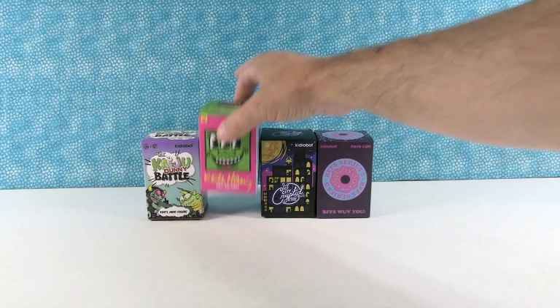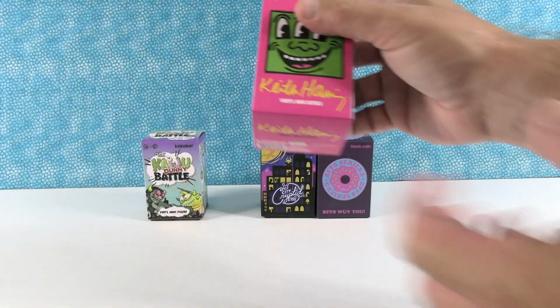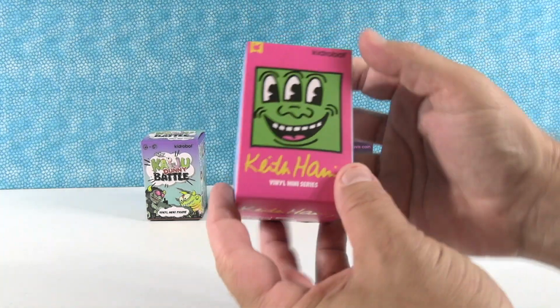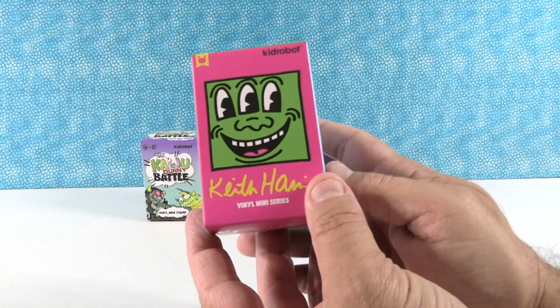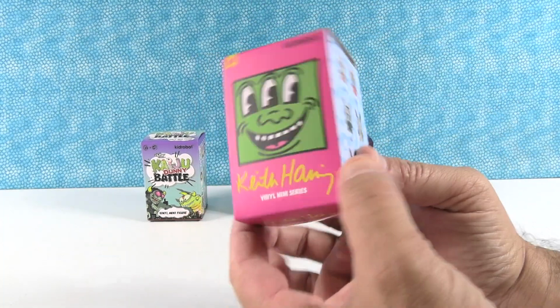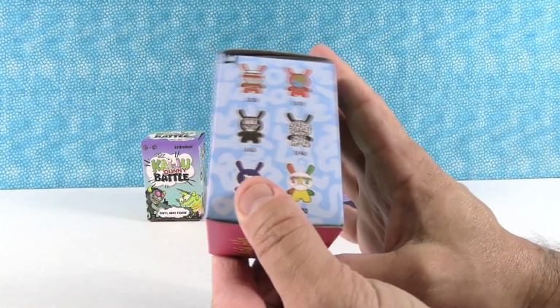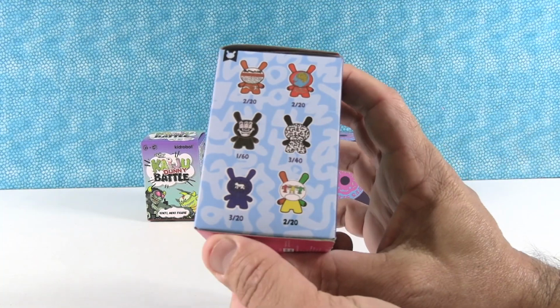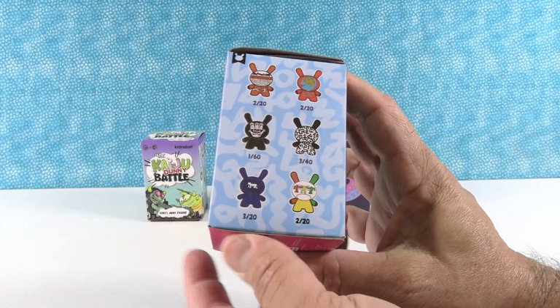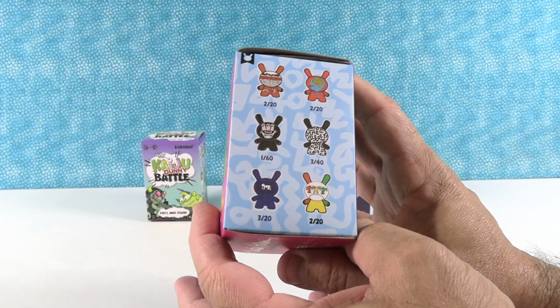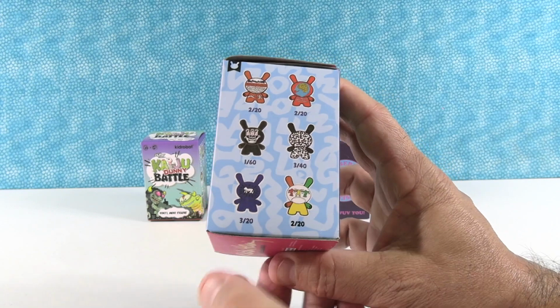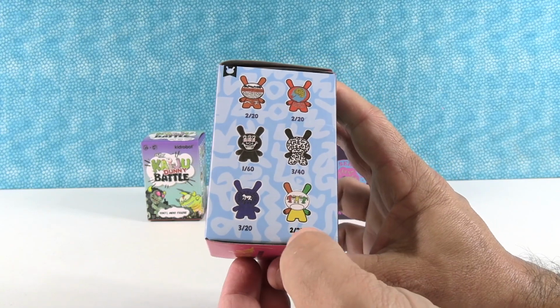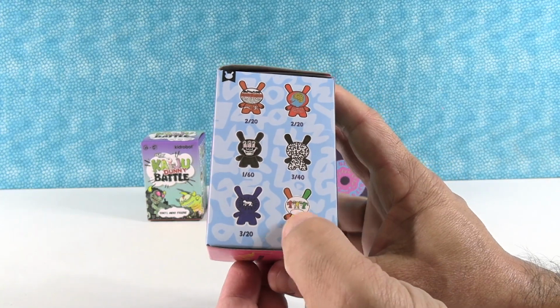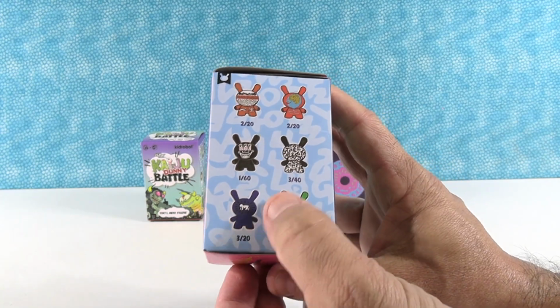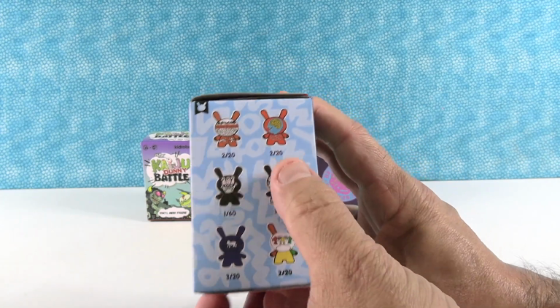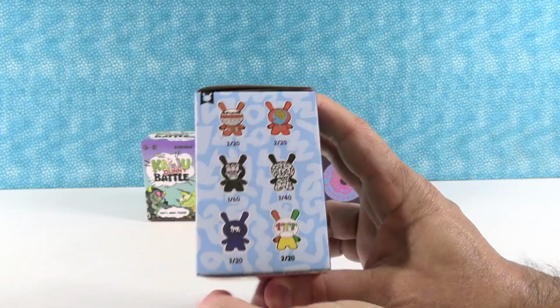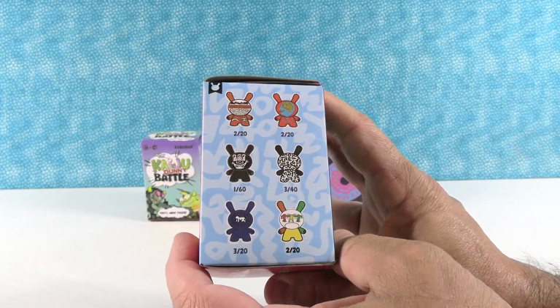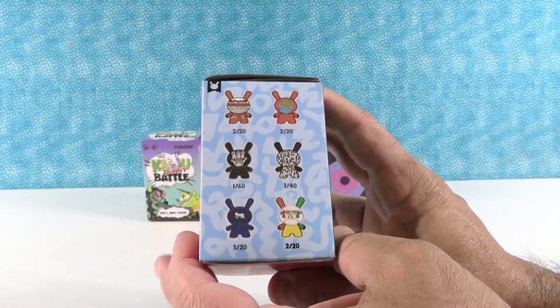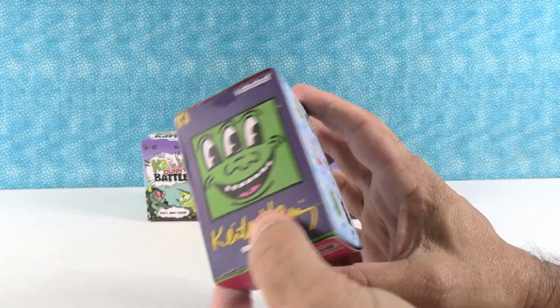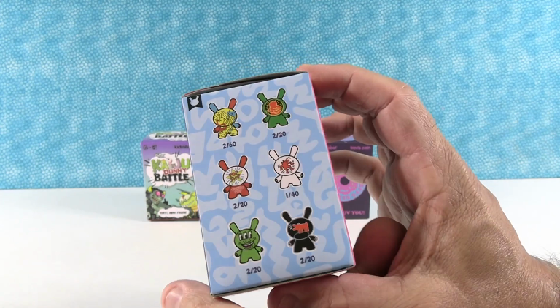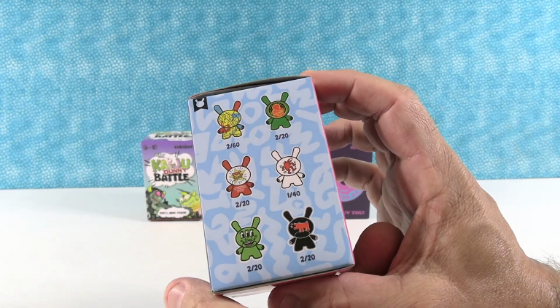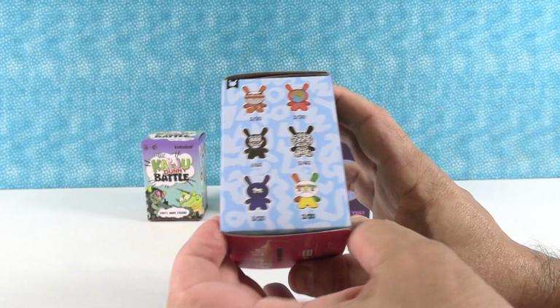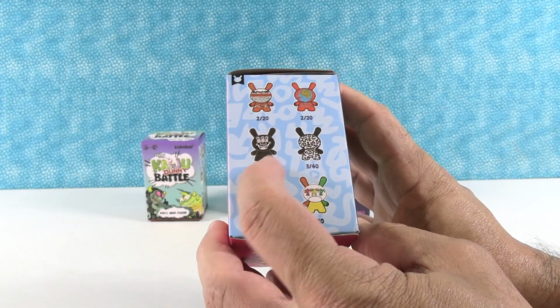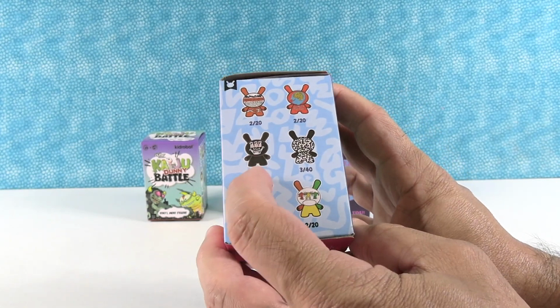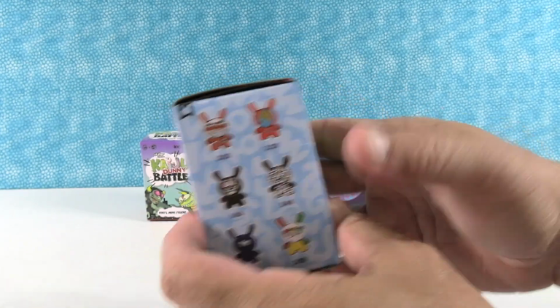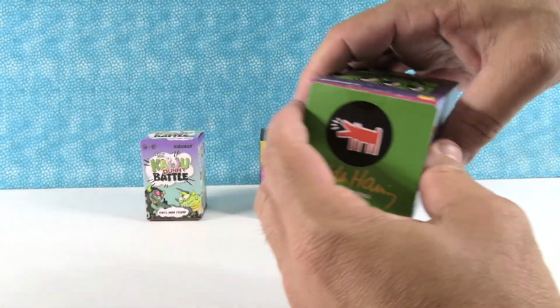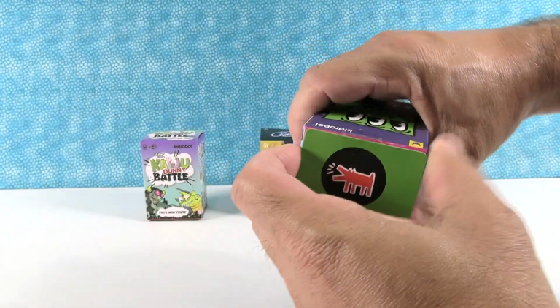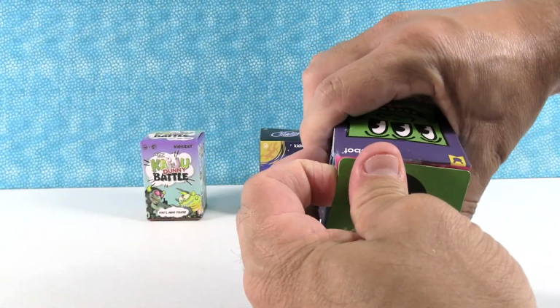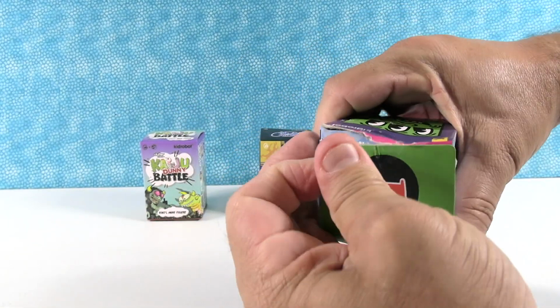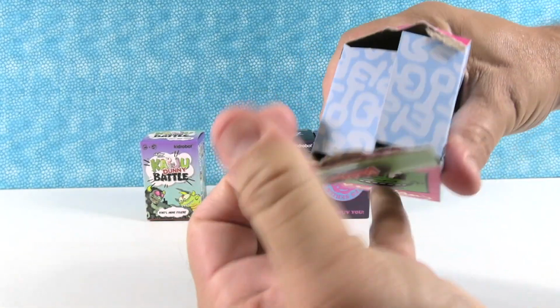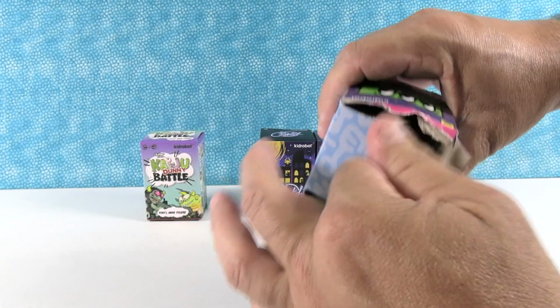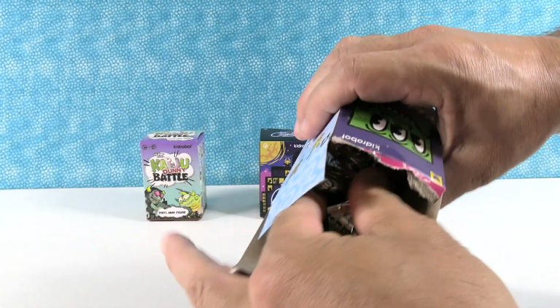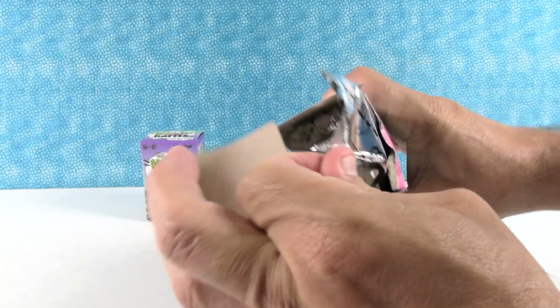I'm going with Keith Haring right here. This is awesome — just watched a documentary about him the other night. Love his artwork. Reminds me of skateboard artwork. I would love to get the 1 in 60. Yeah, that would be nice. It would be. Let's take a look.